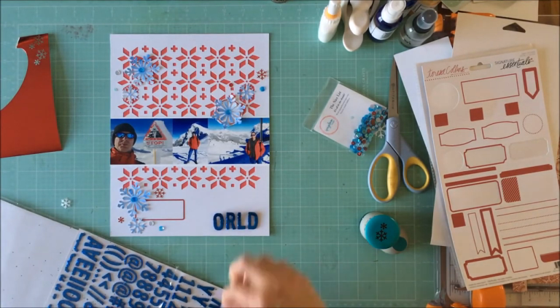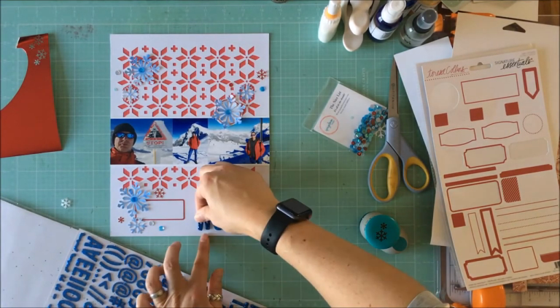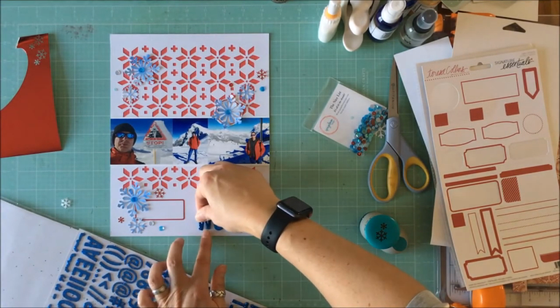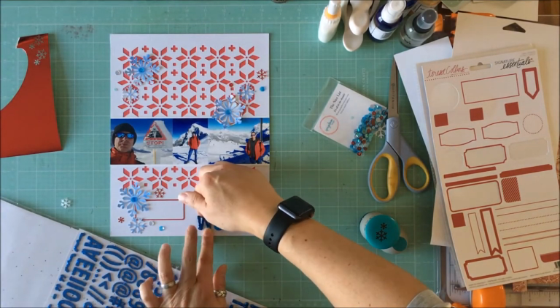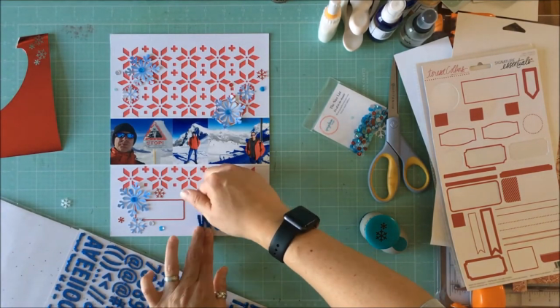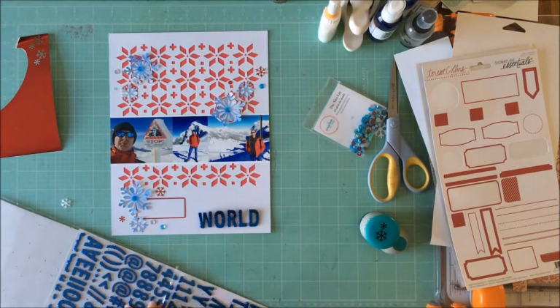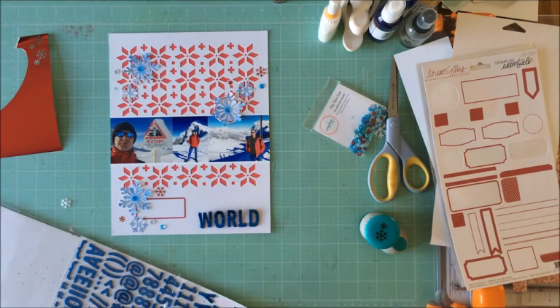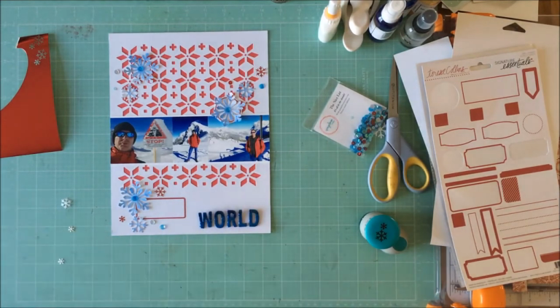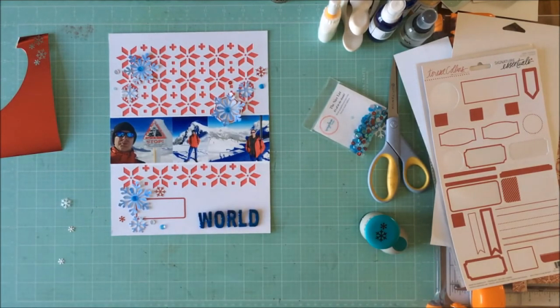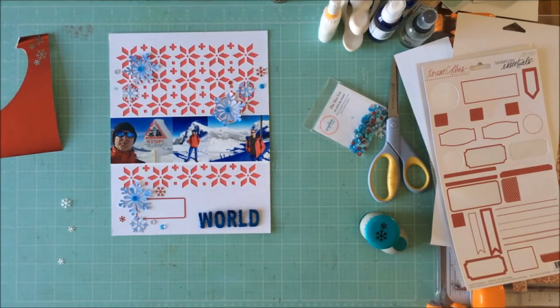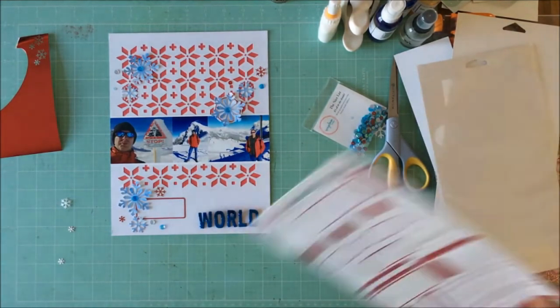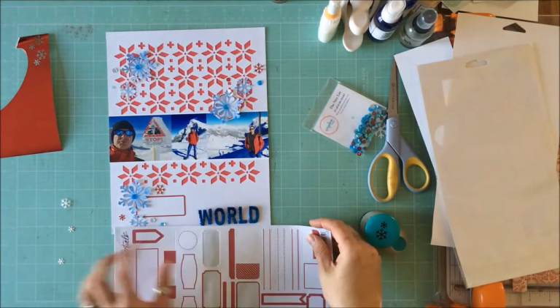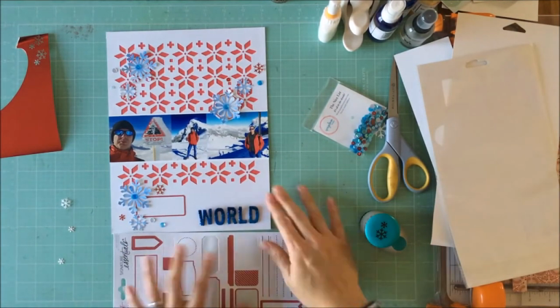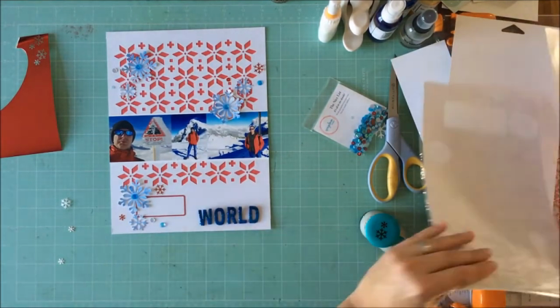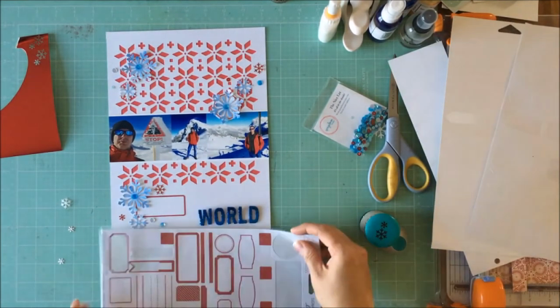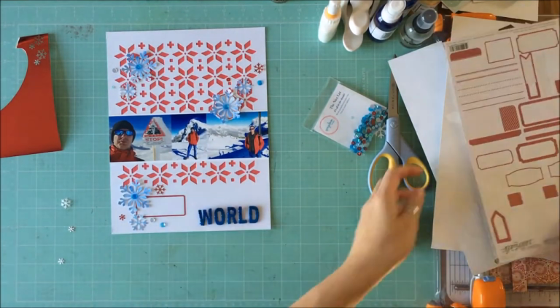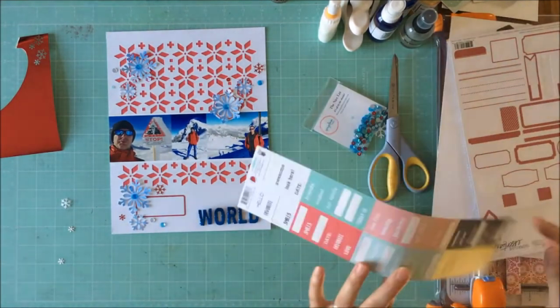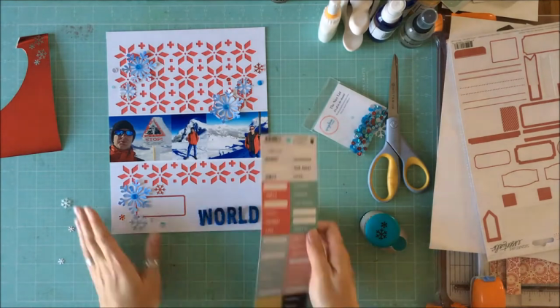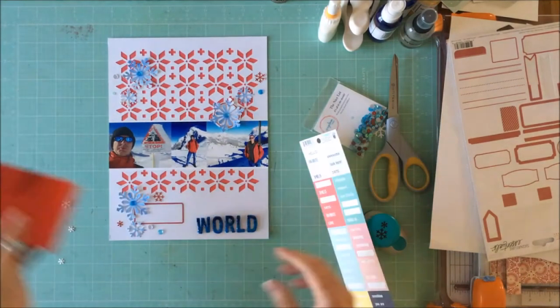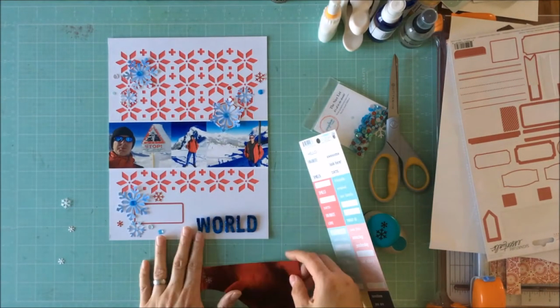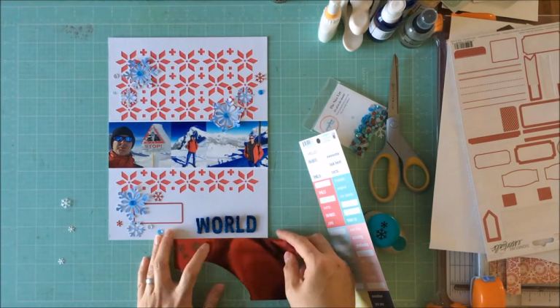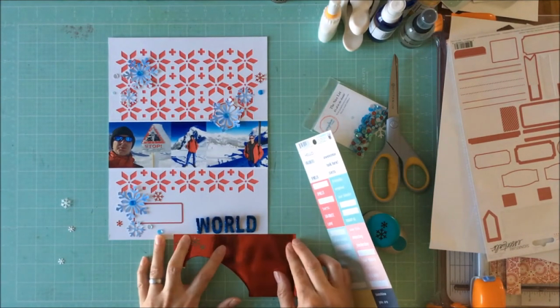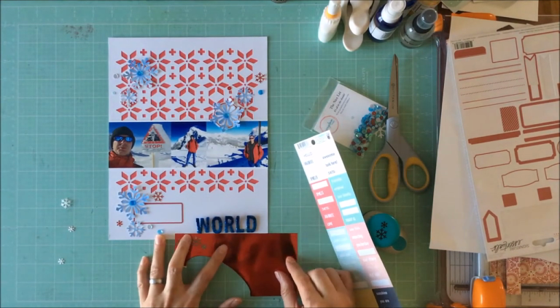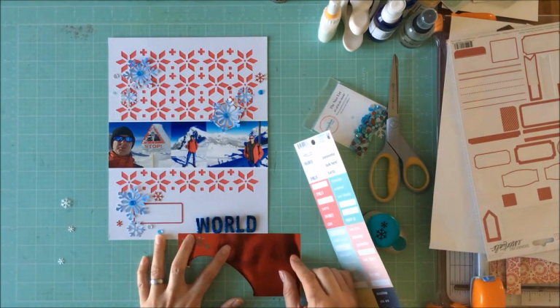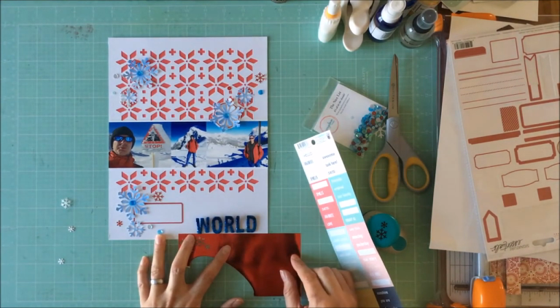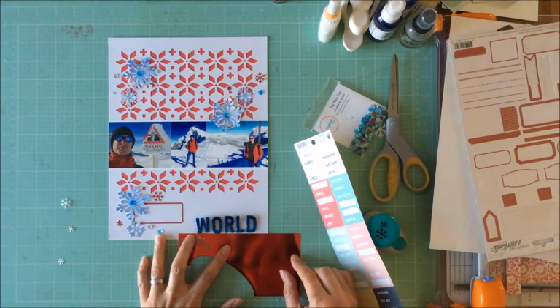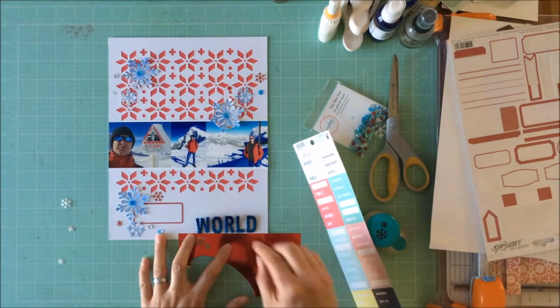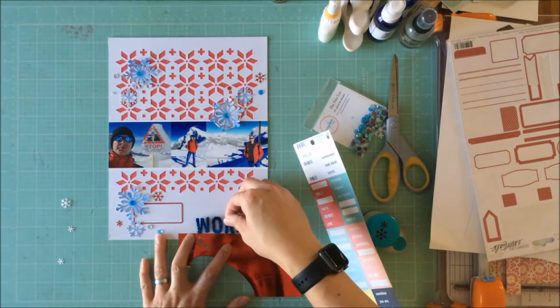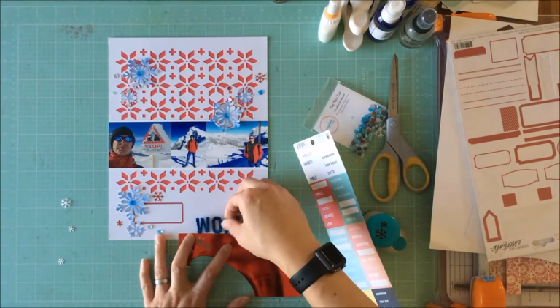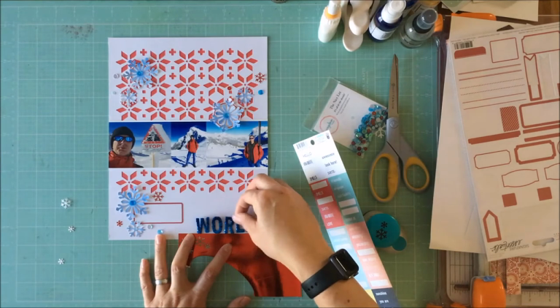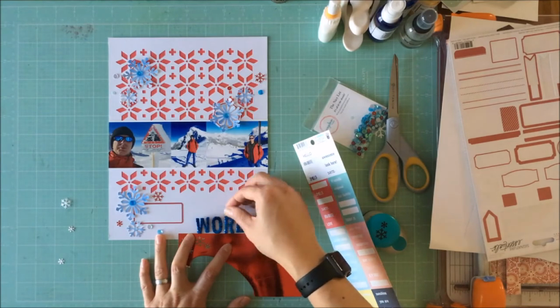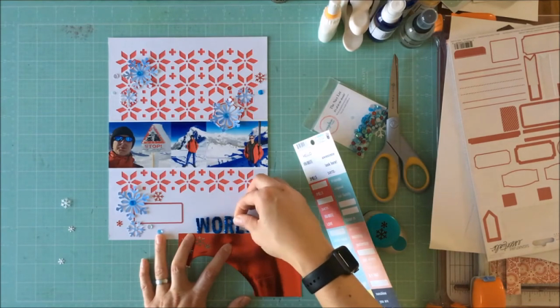I have these thickers that you've seen me use on a Spiegel Mom Scraps layout before — they're perfect with that big glitter on them. They do make a mess of my craft room but they look great on snow layouts.